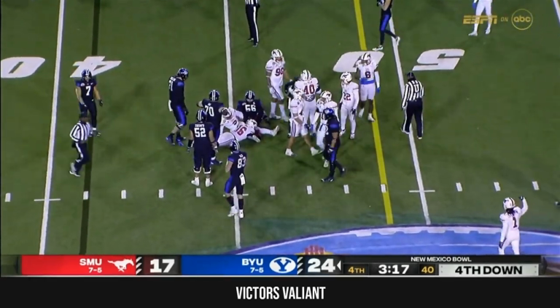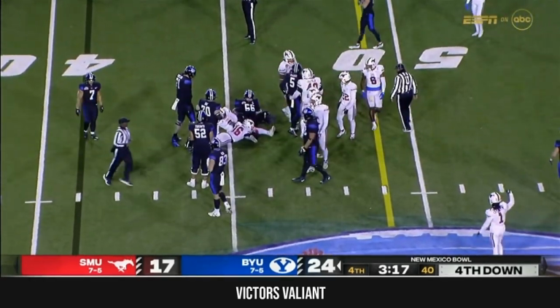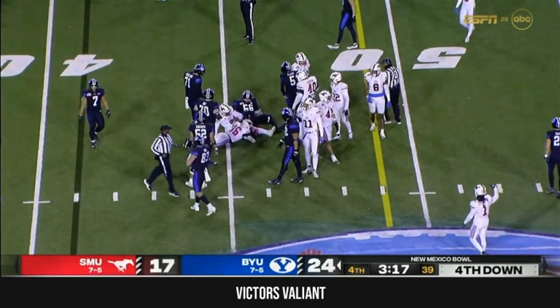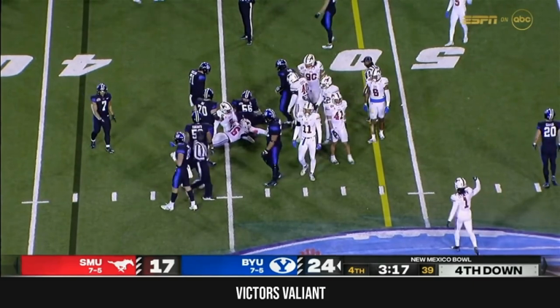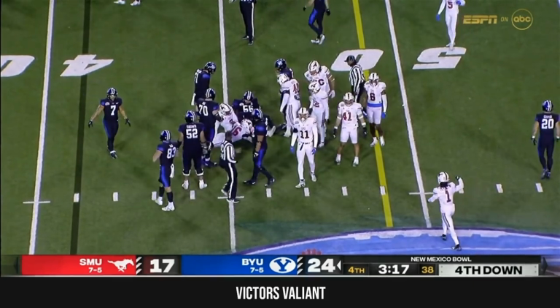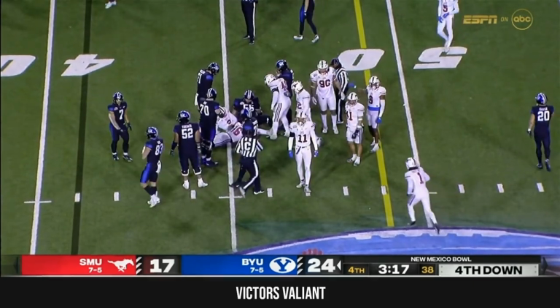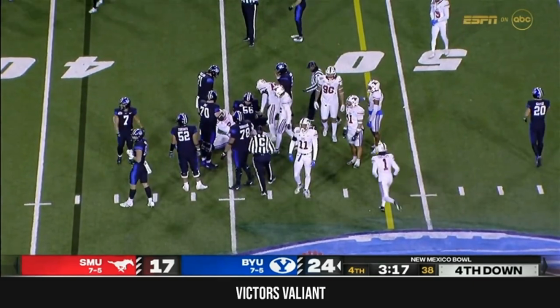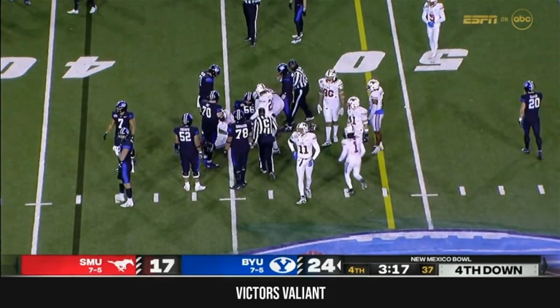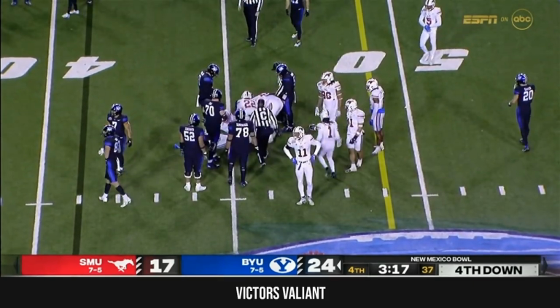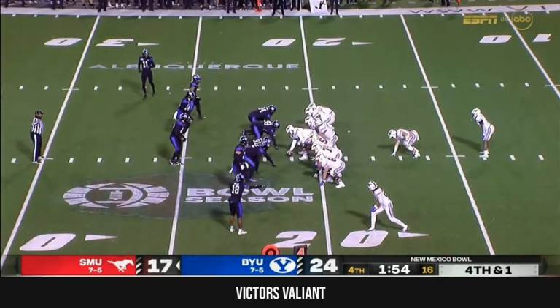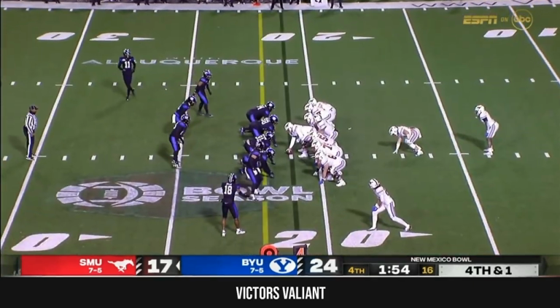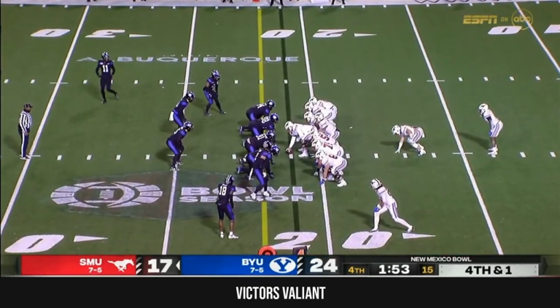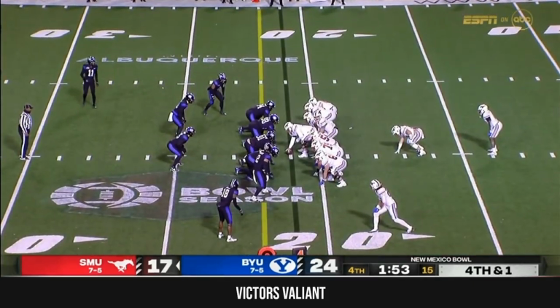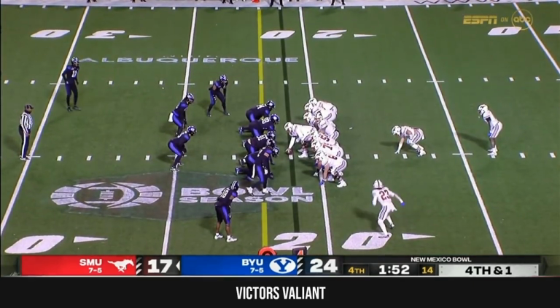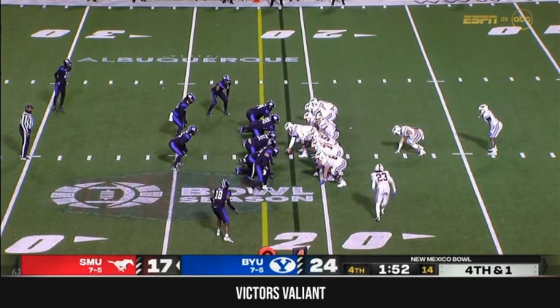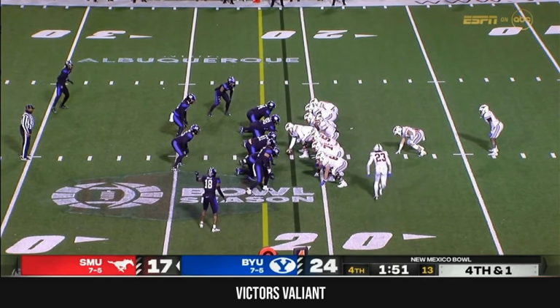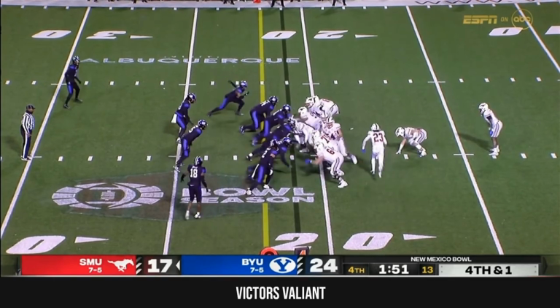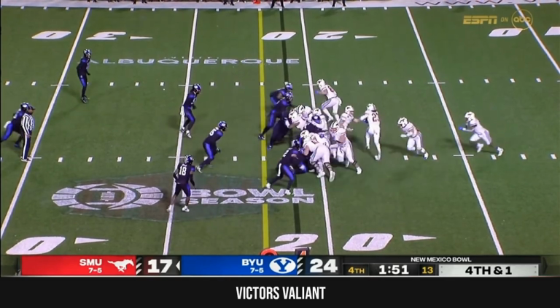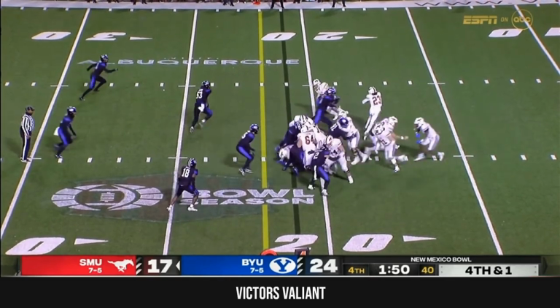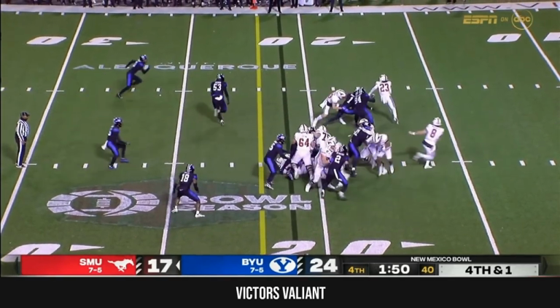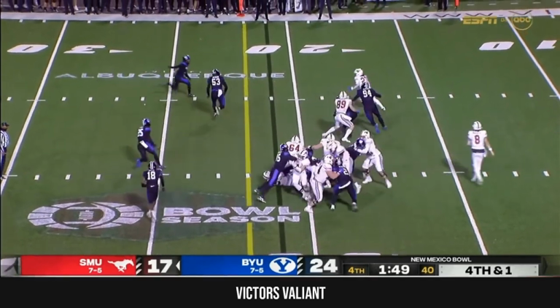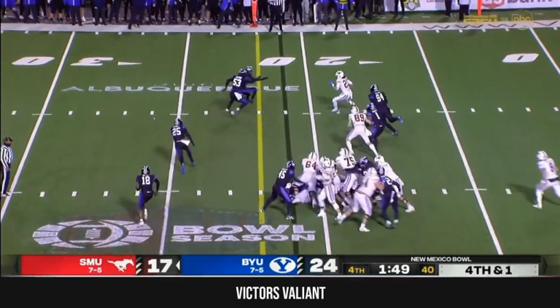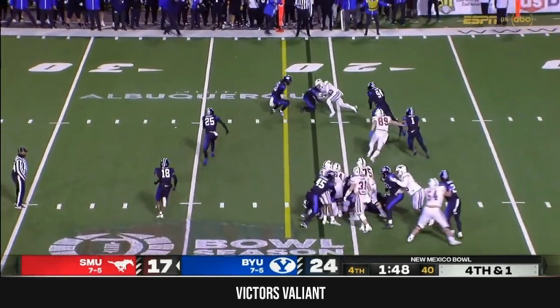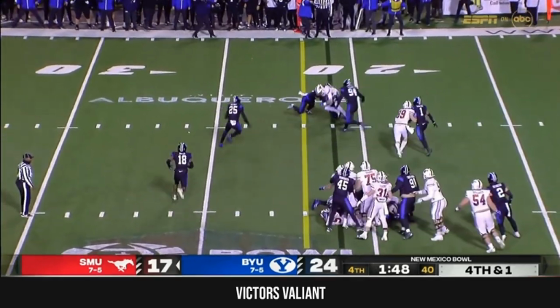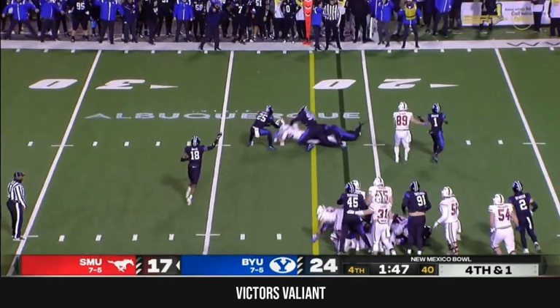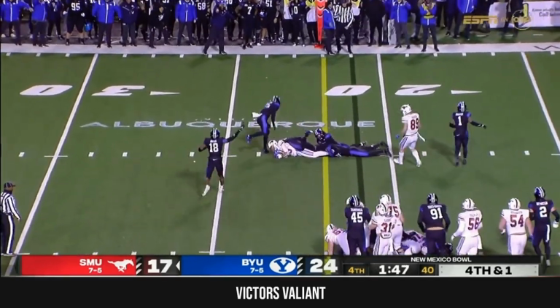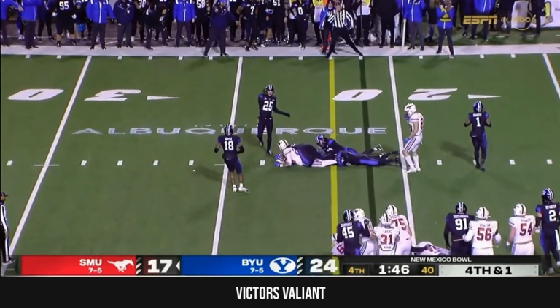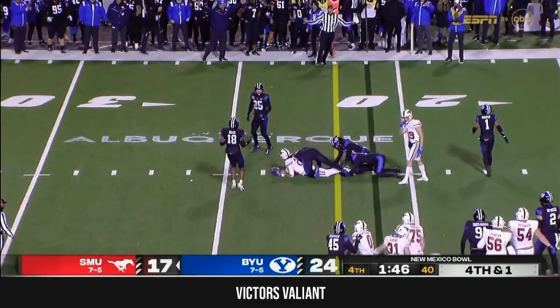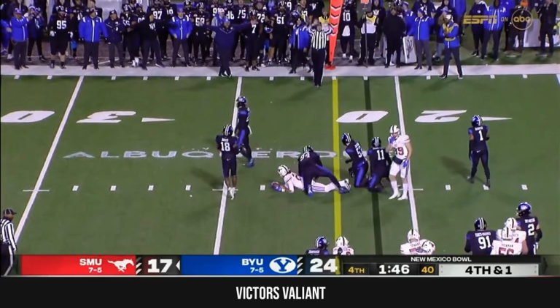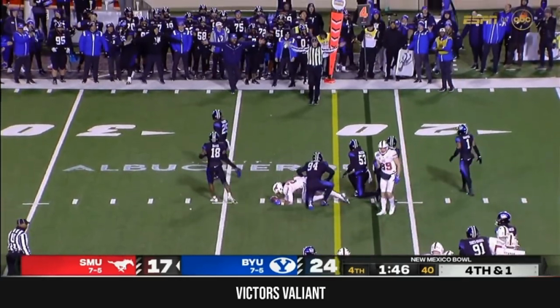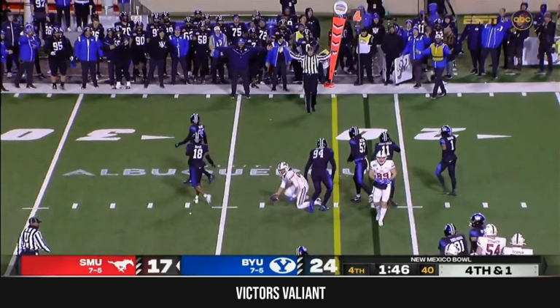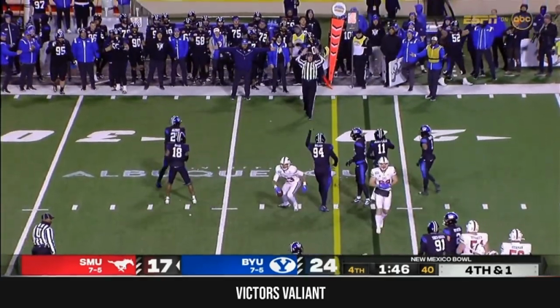It's Ahmad Moses who's had a nose for the ball on third down. They go with the jet sweep — they need a yard, and he just got it by a foot.